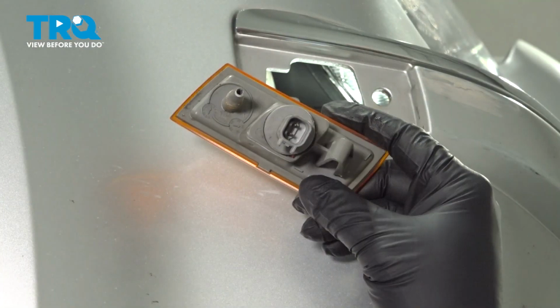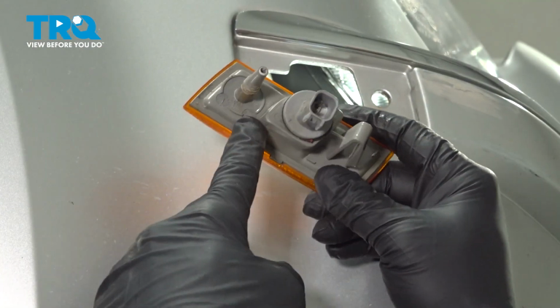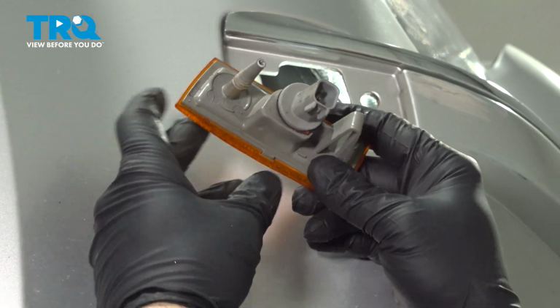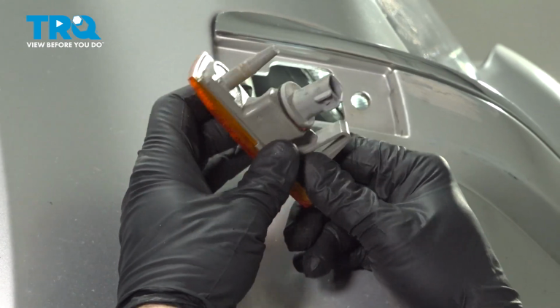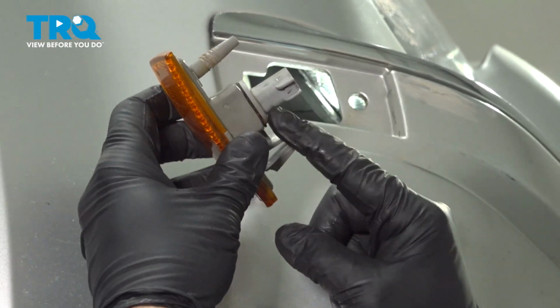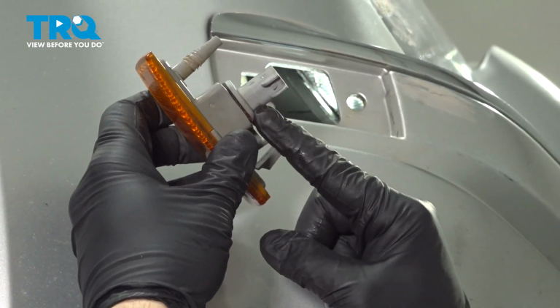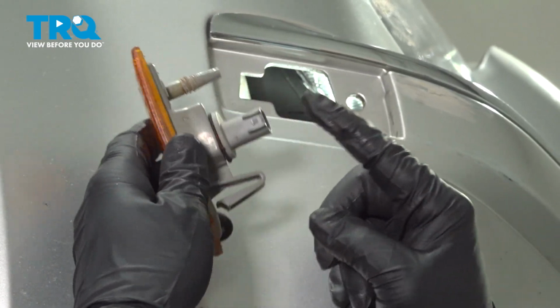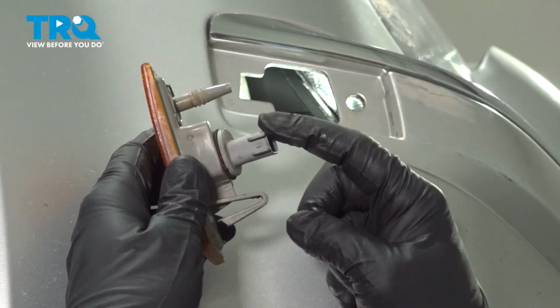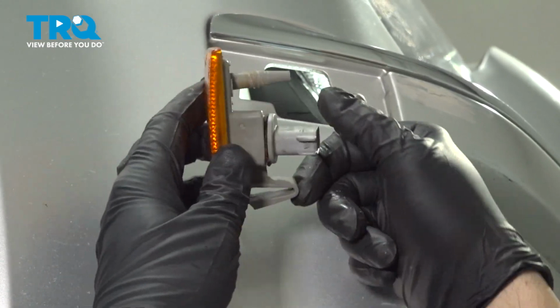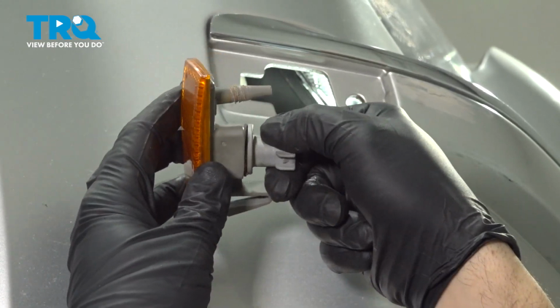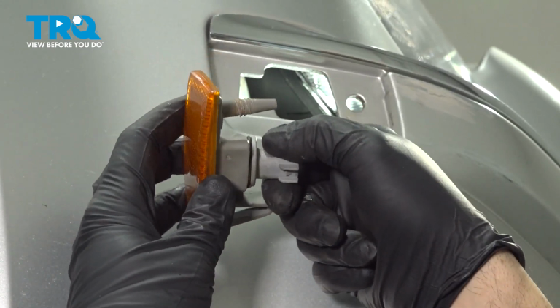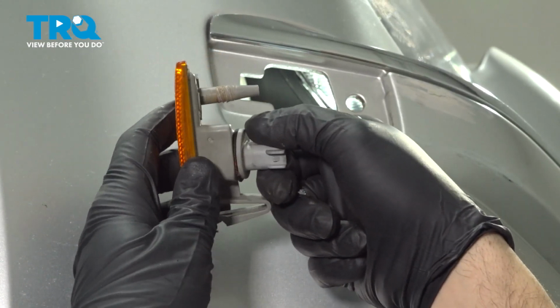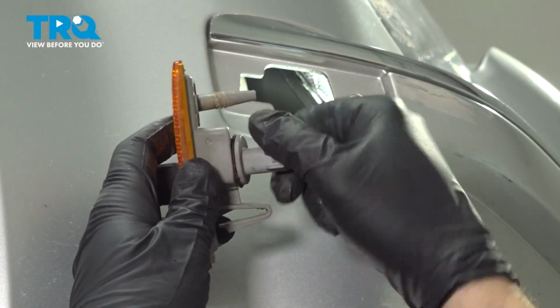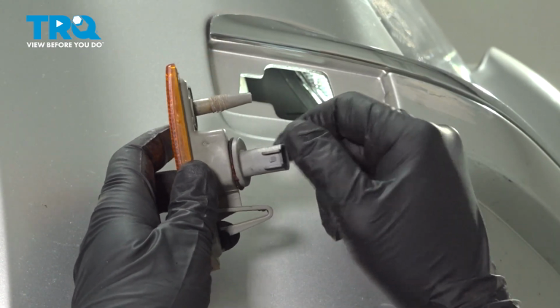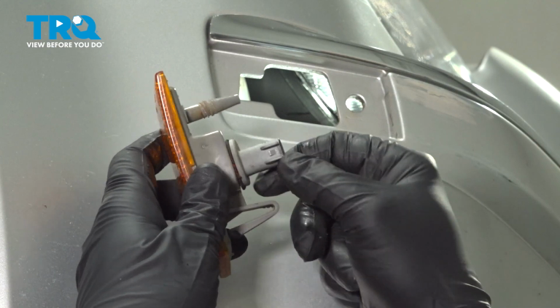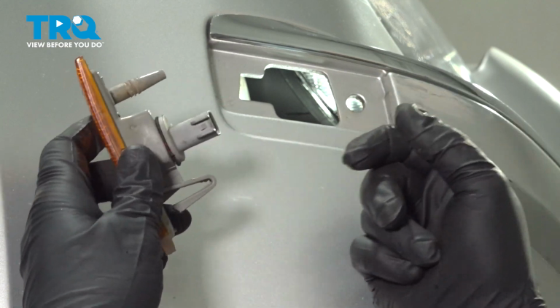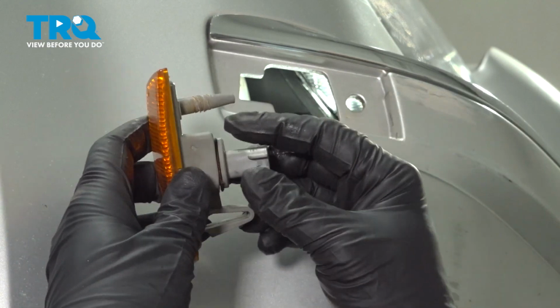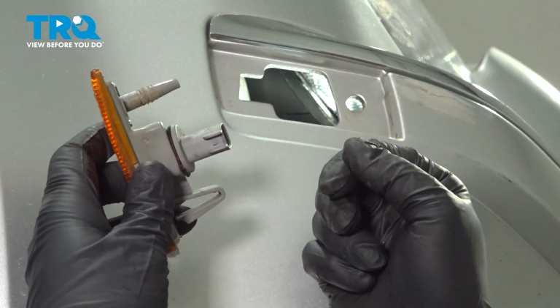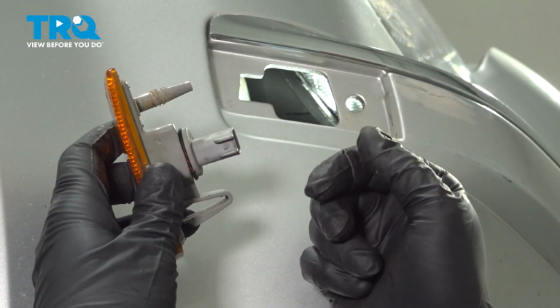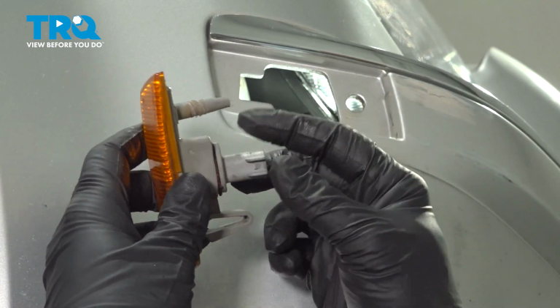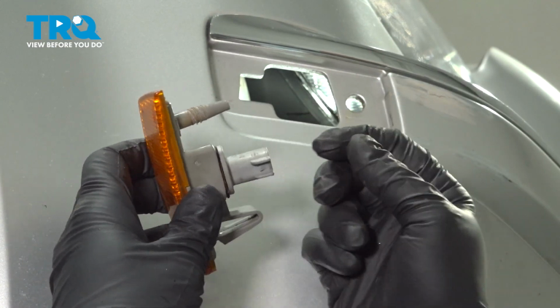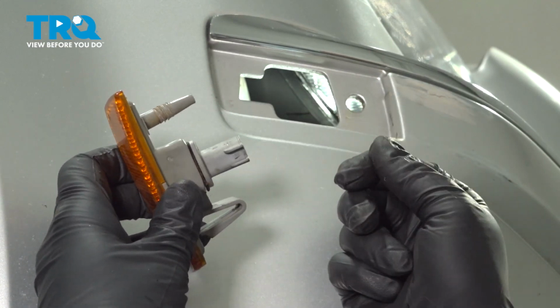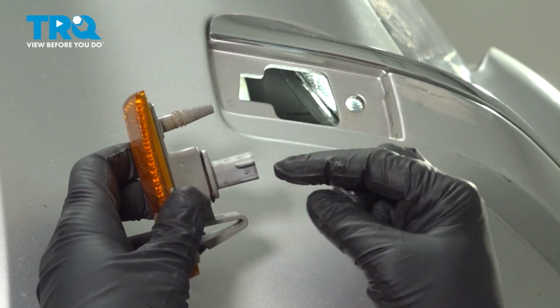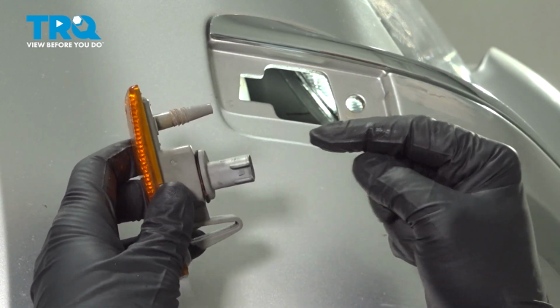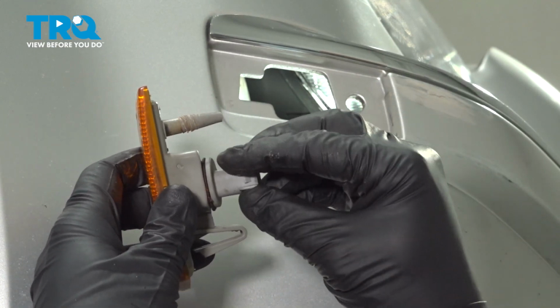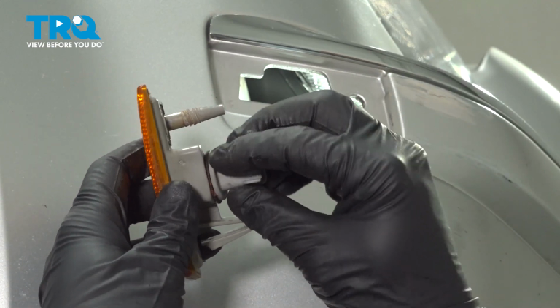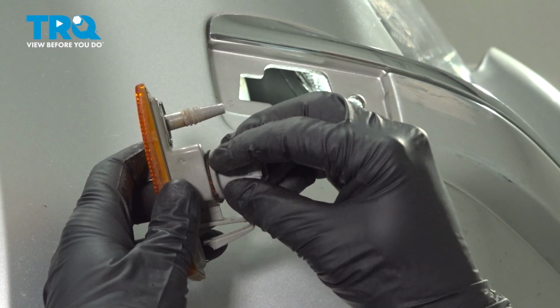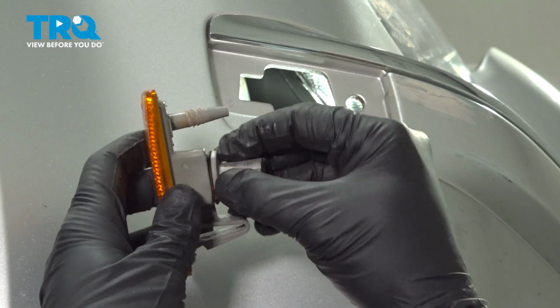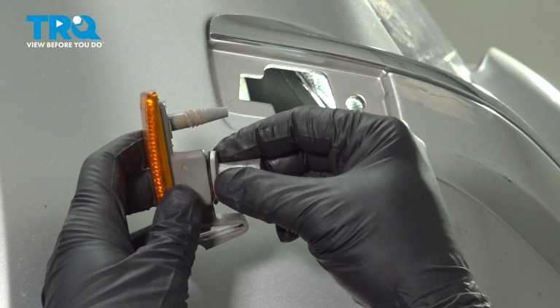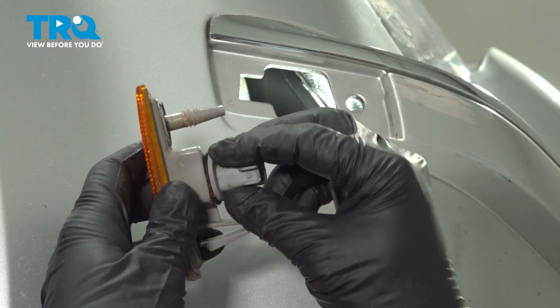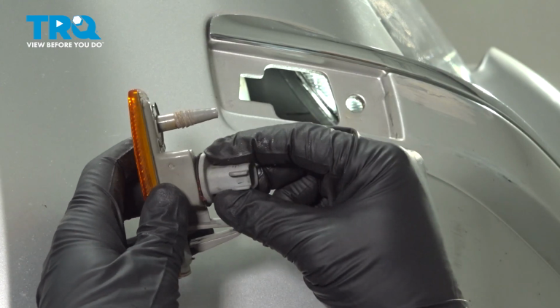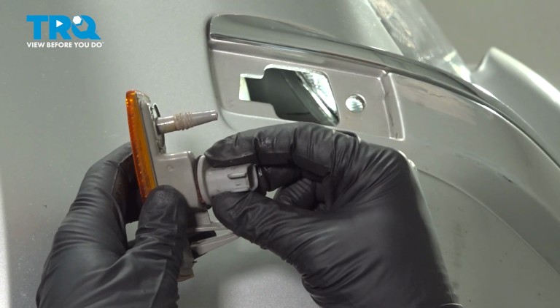Now once you have your light out, if you want to go ahead and replace that bulb, you simply want to grab this back section here, twist it counterclockwise, and pull it out. You'll have the bulb right there. You'll replace the bulb, install this here, and lock it in turning it clockwise.